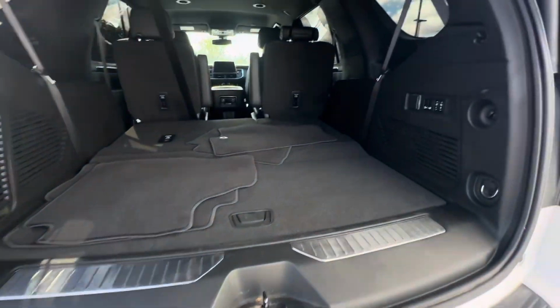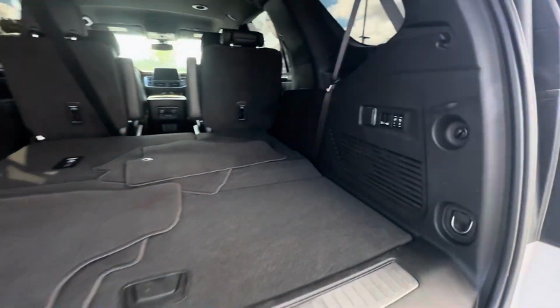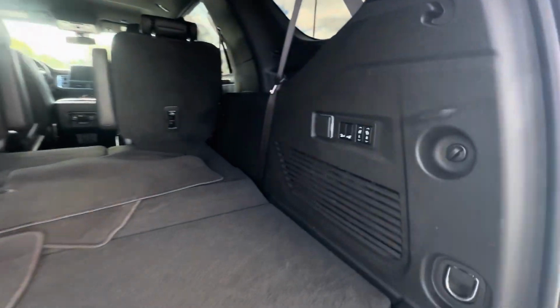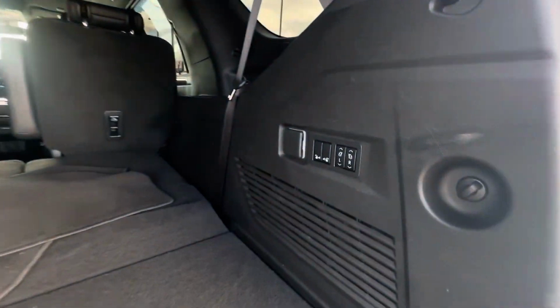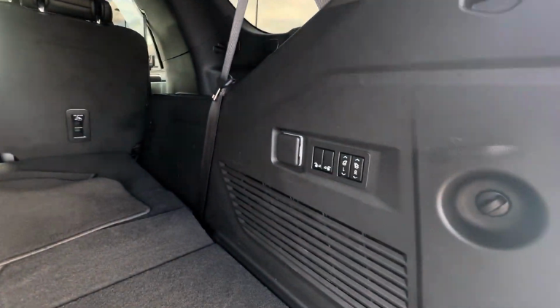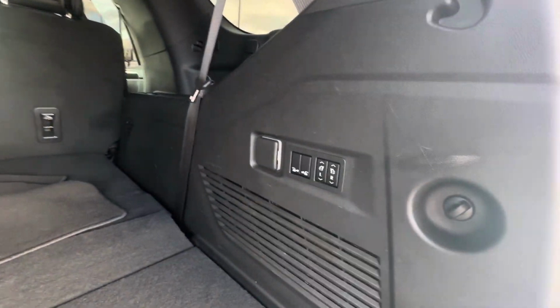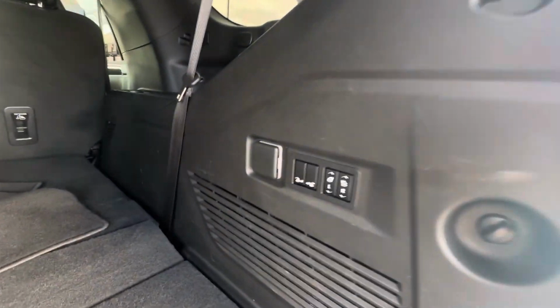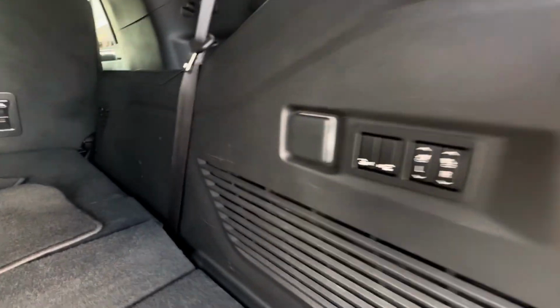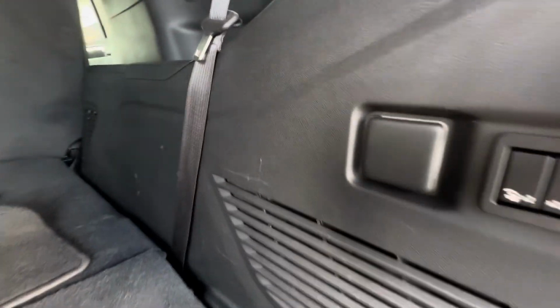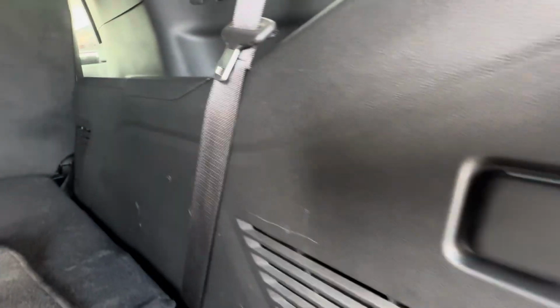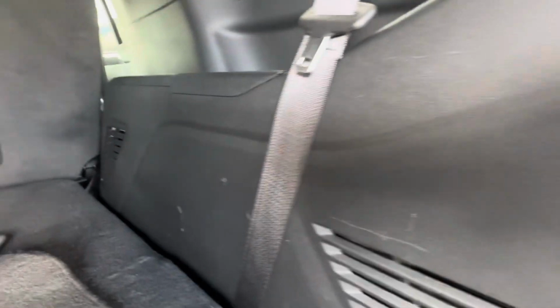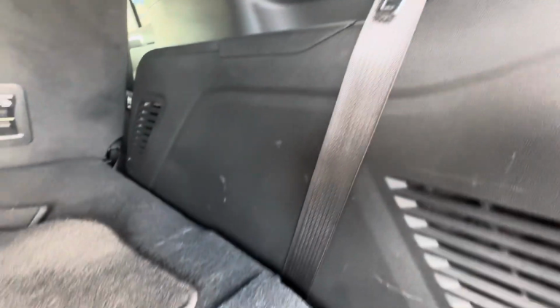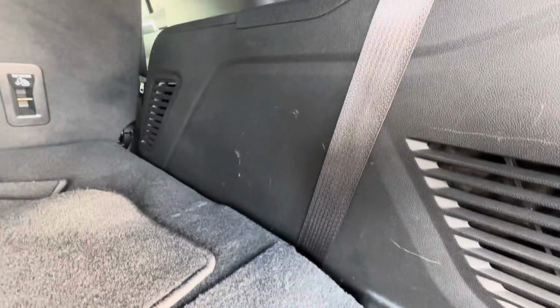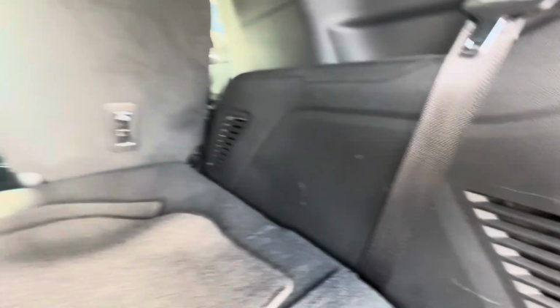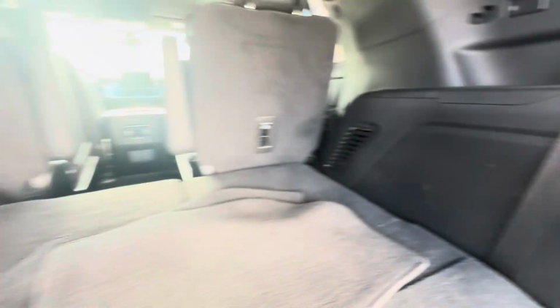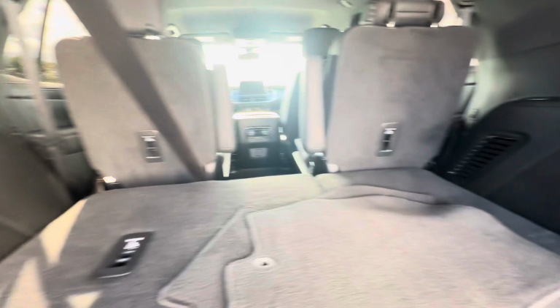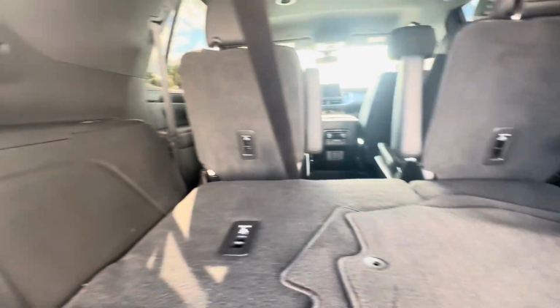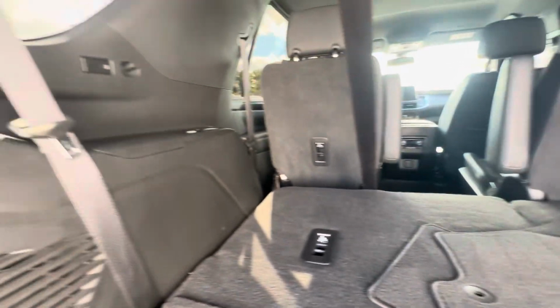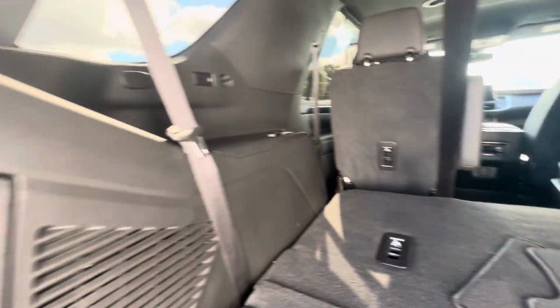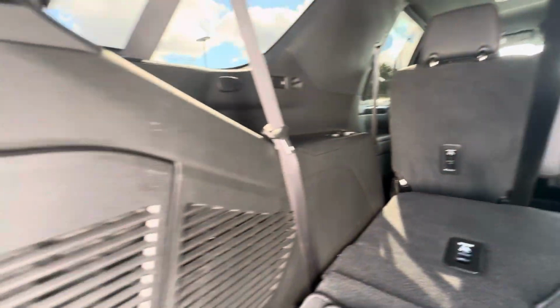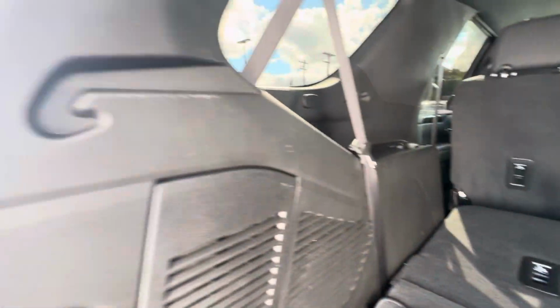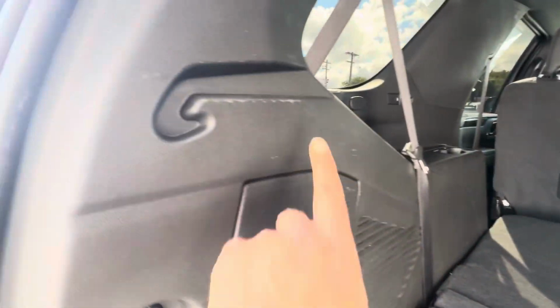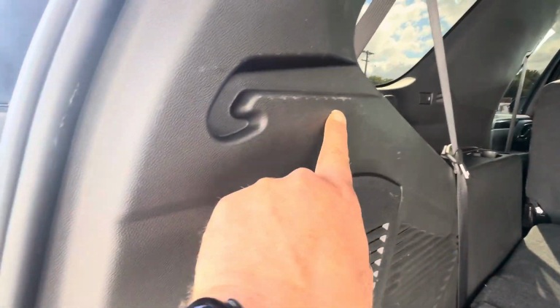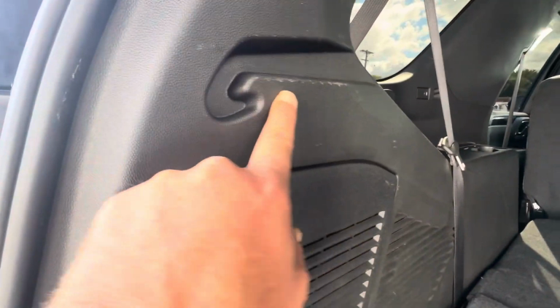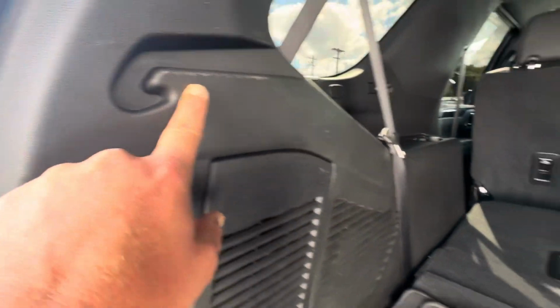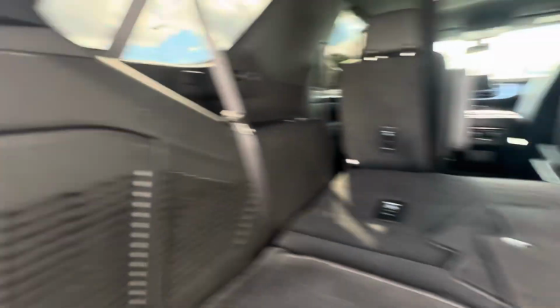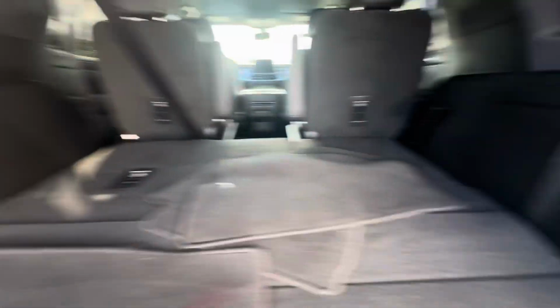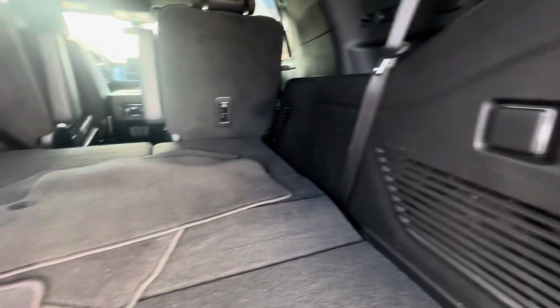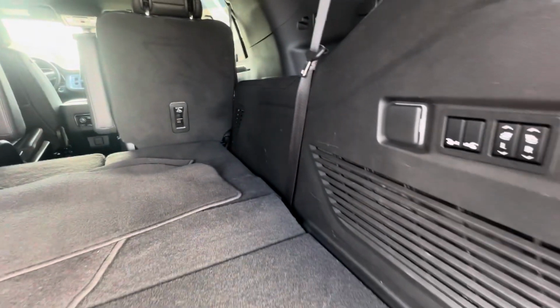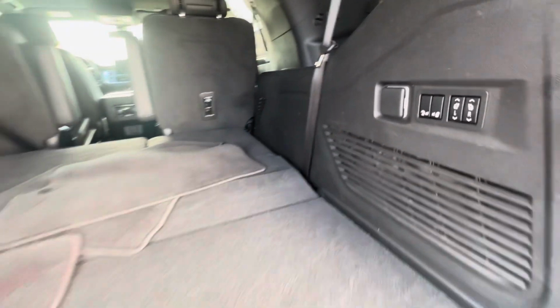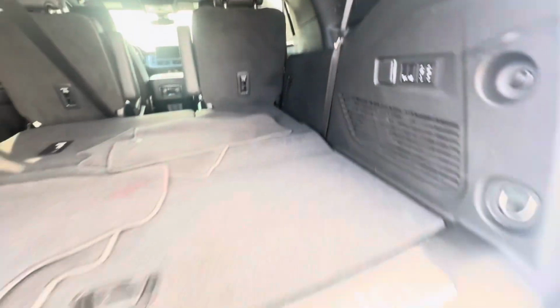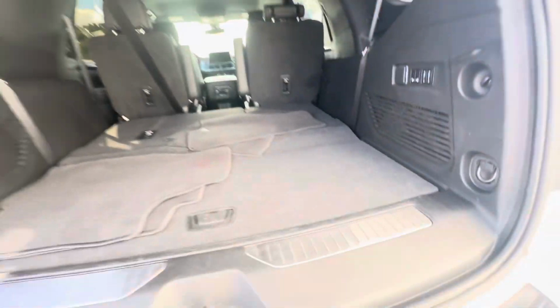Back cargo area looks good — little scuffs right here, but nothing too alarming.